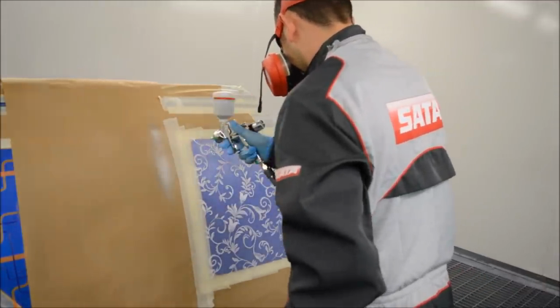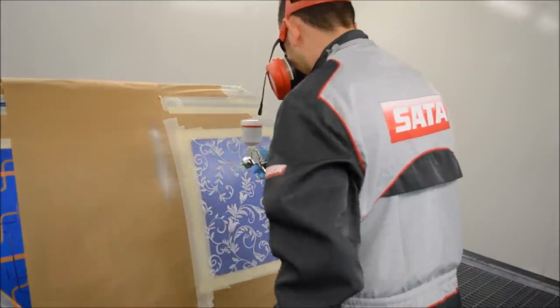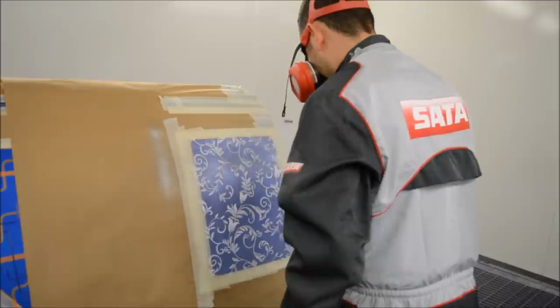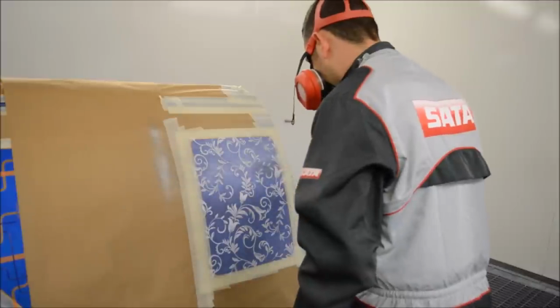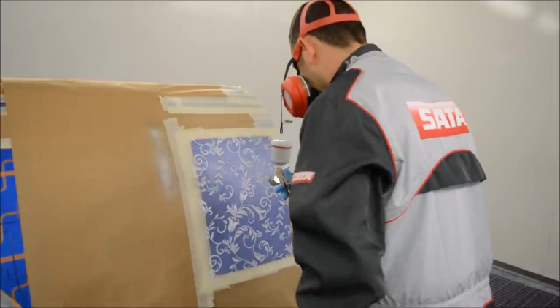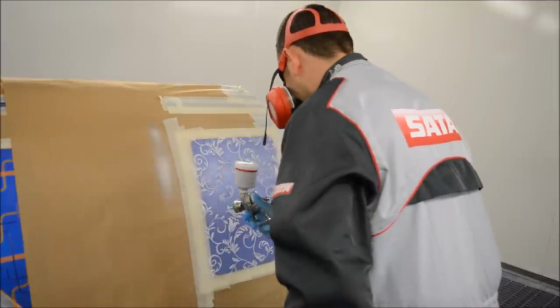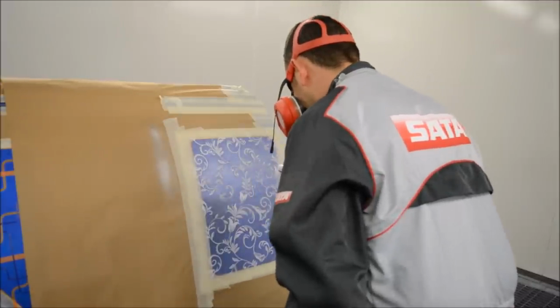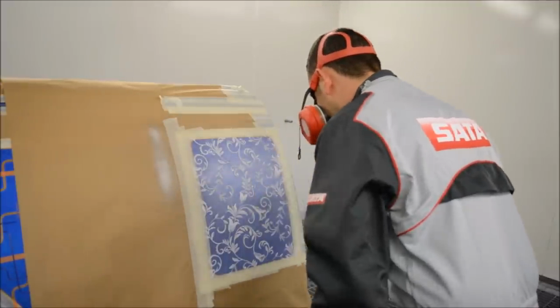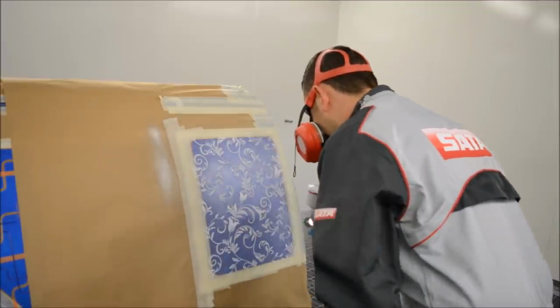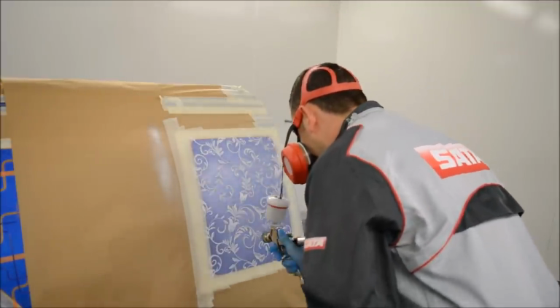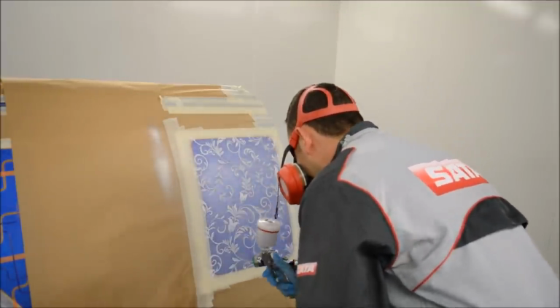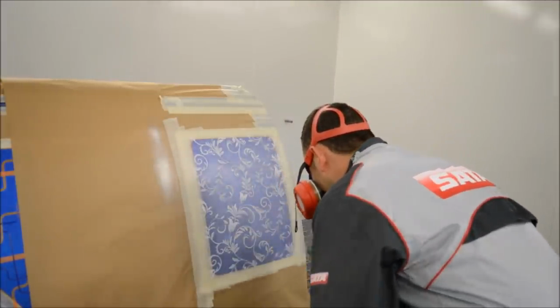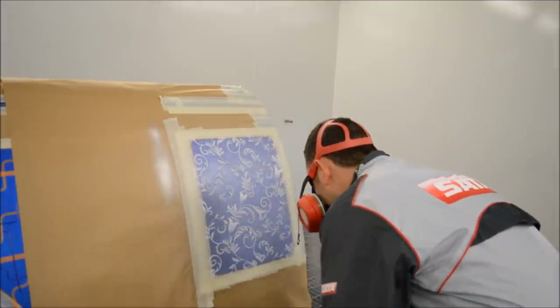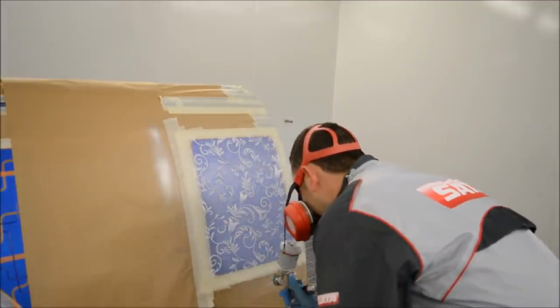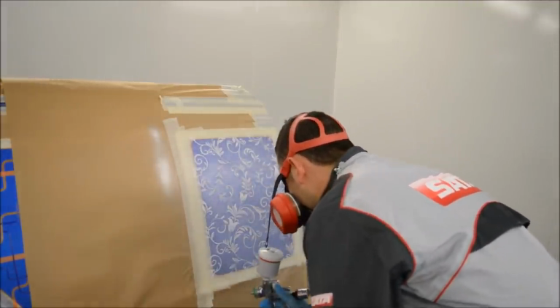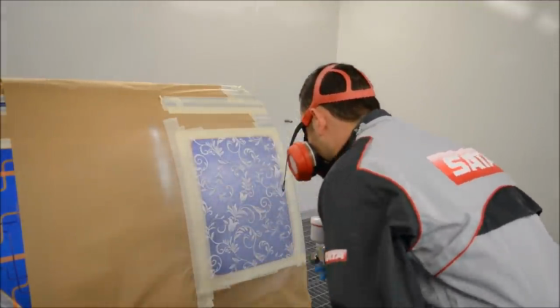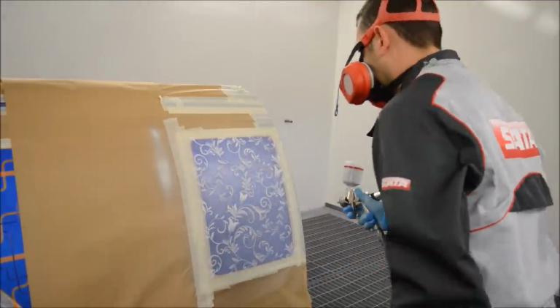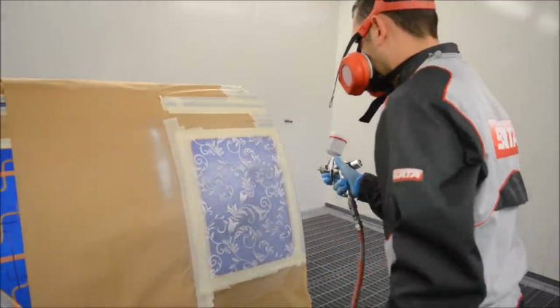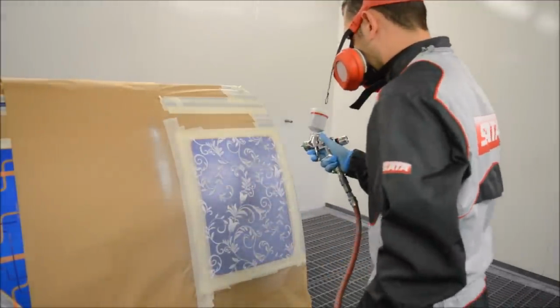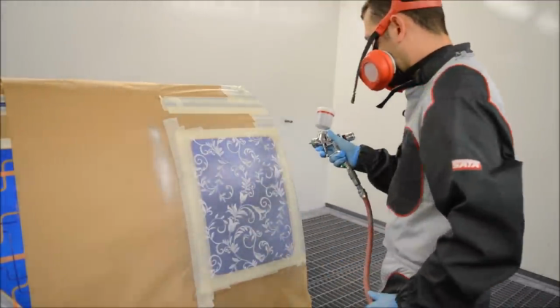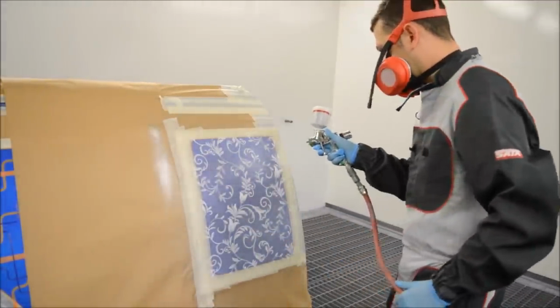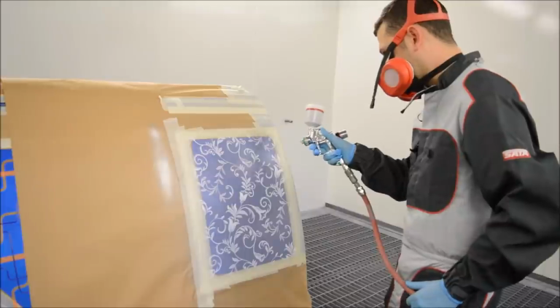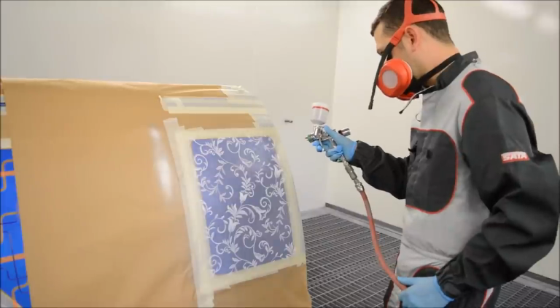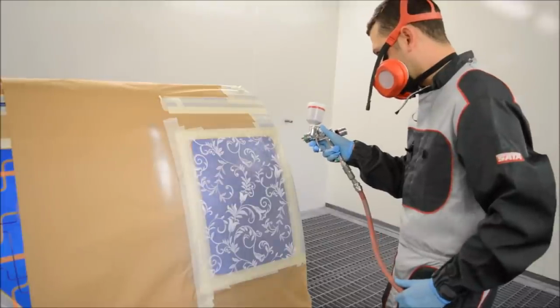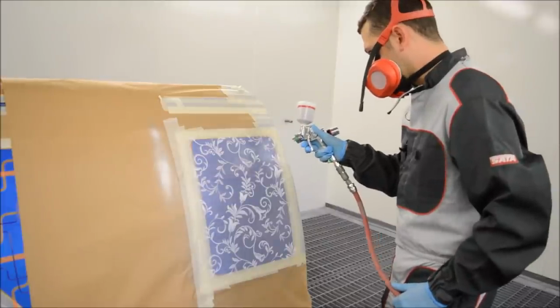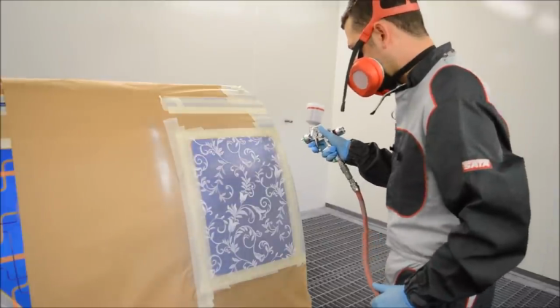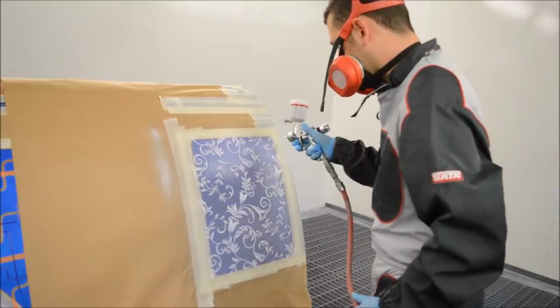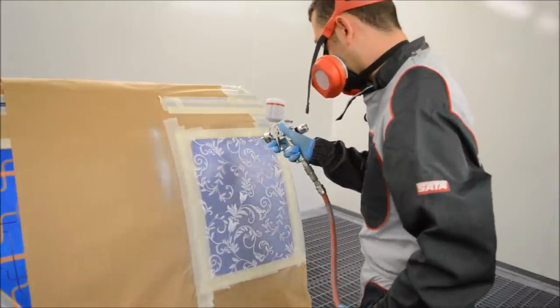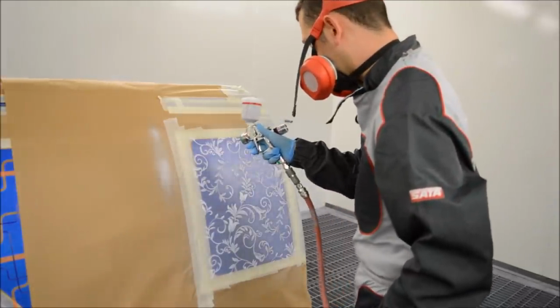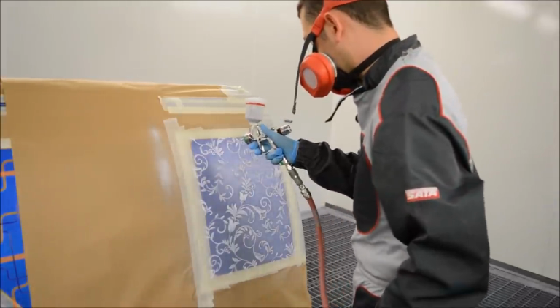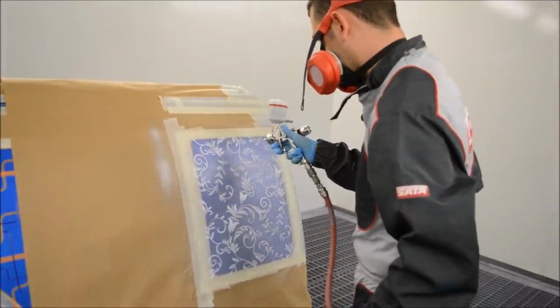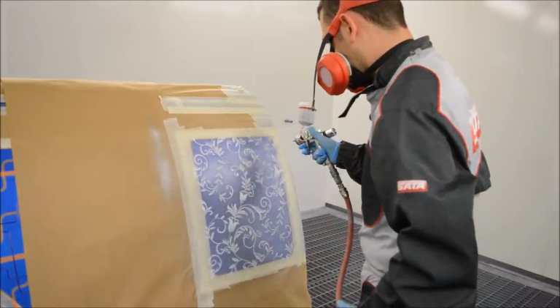So first of all we've cut the desired size to what we need and then we've taped it onto the panel, making sure it's really nice and tight — no creases, and no areas where overspray can get underneath the netting.